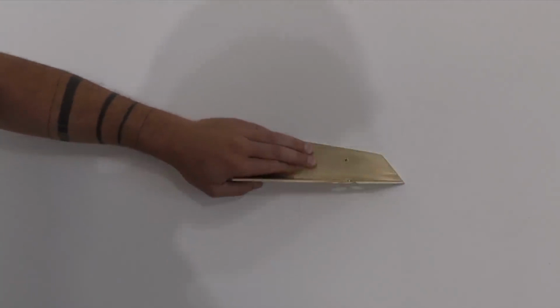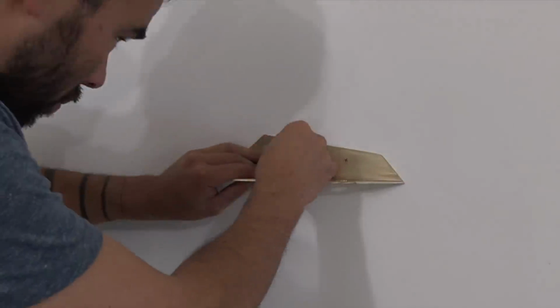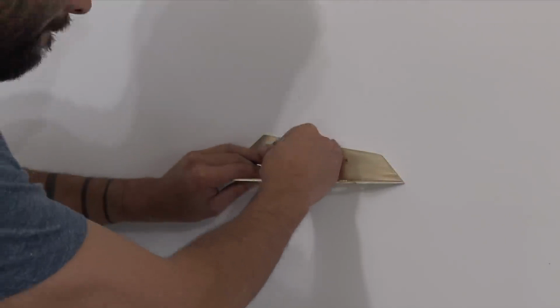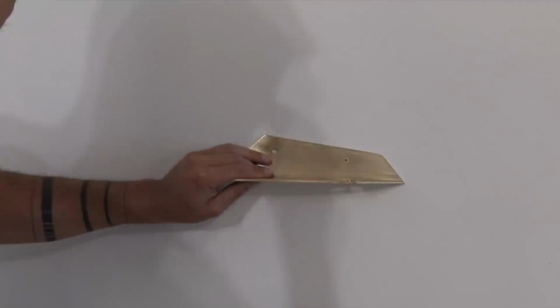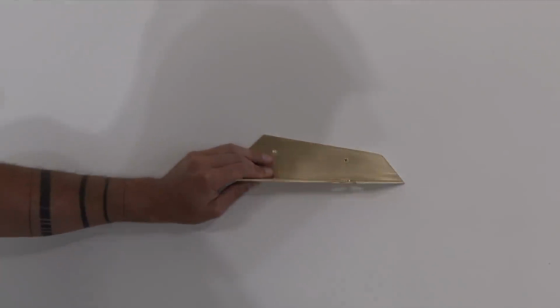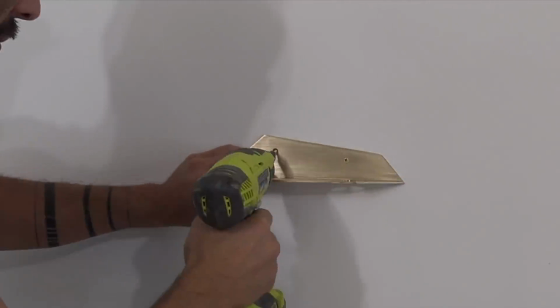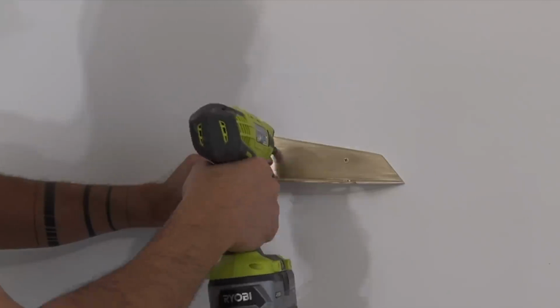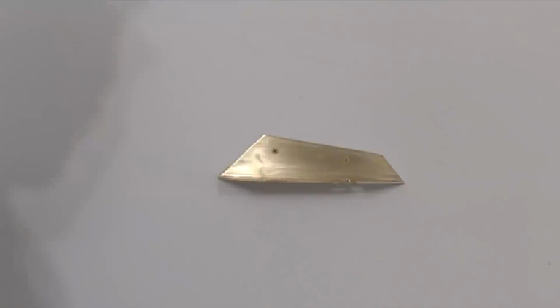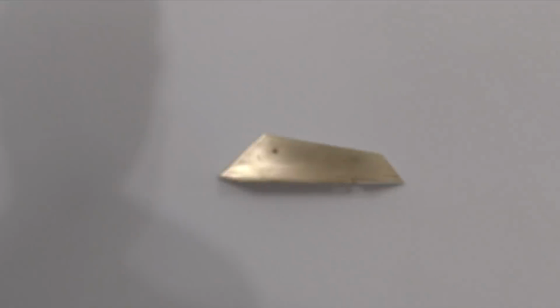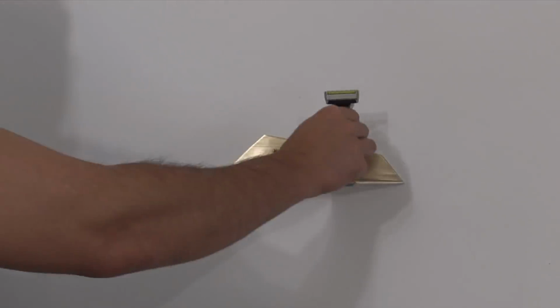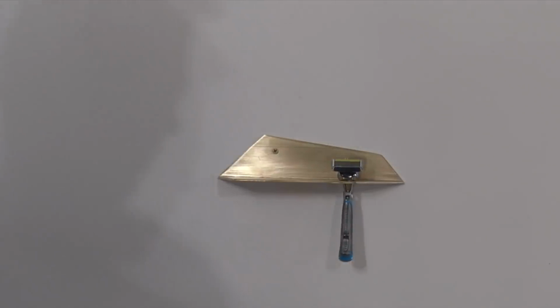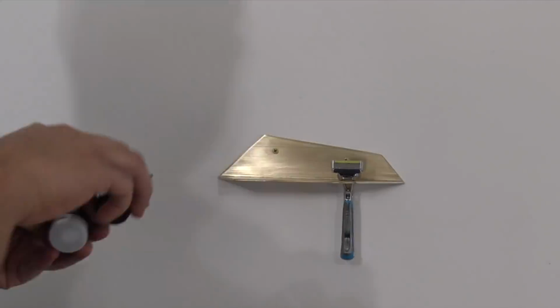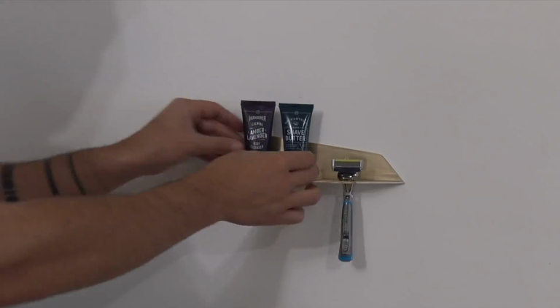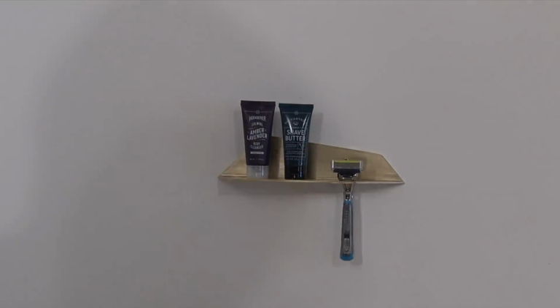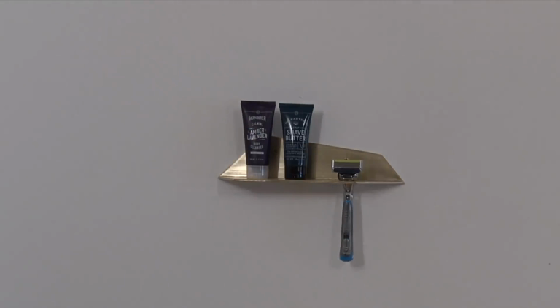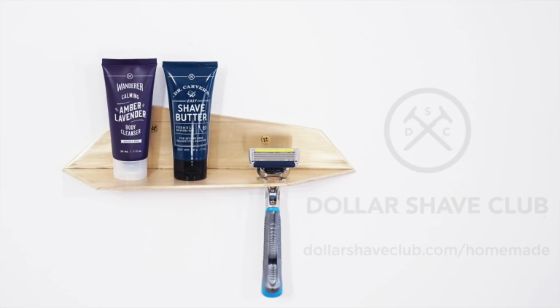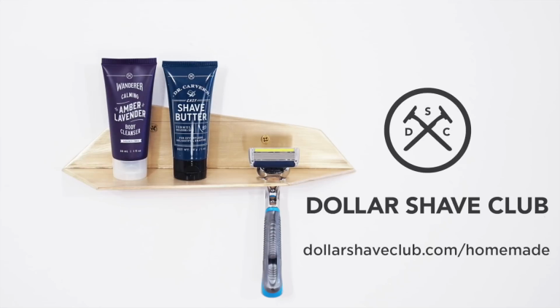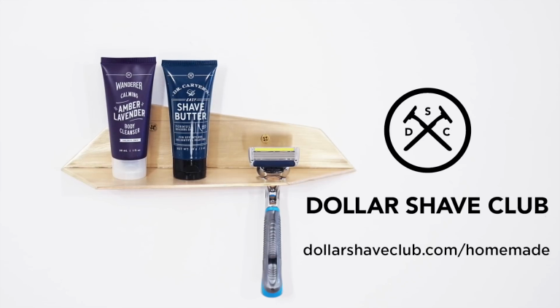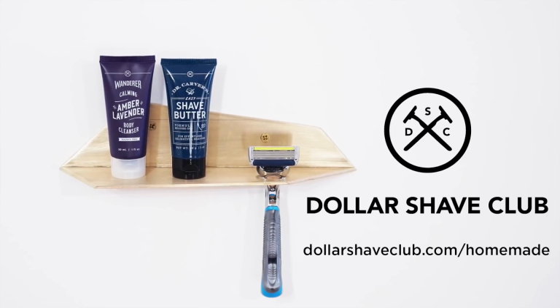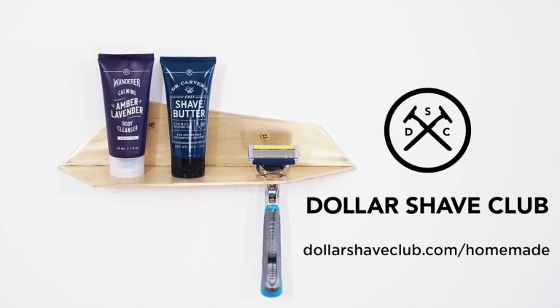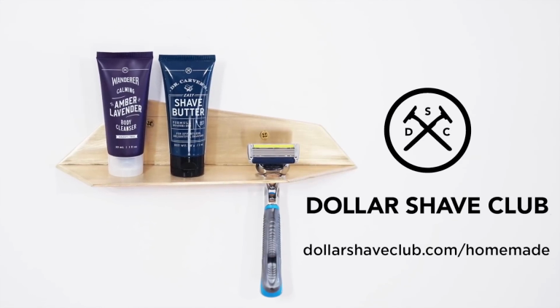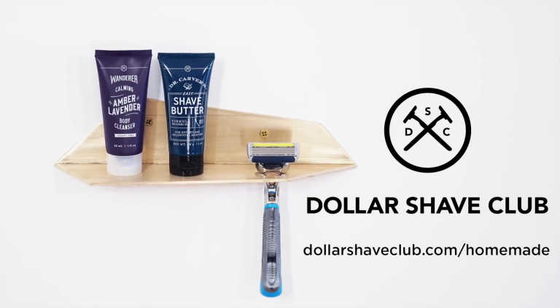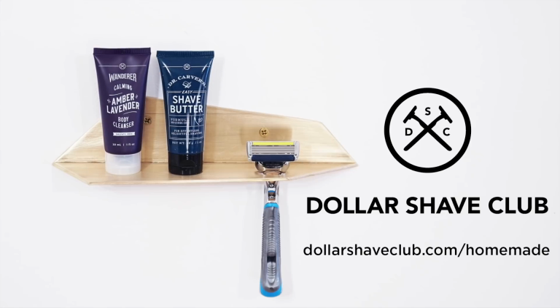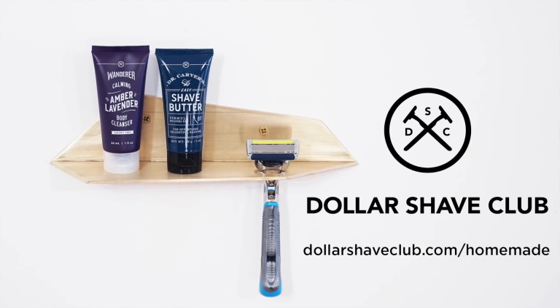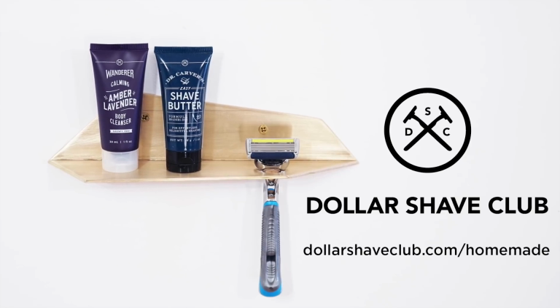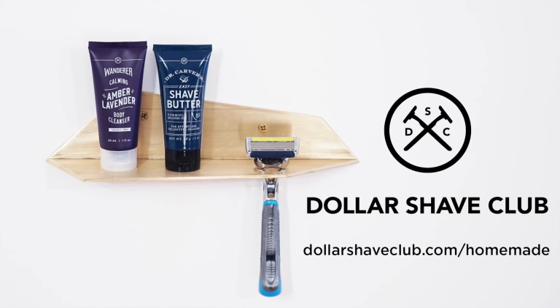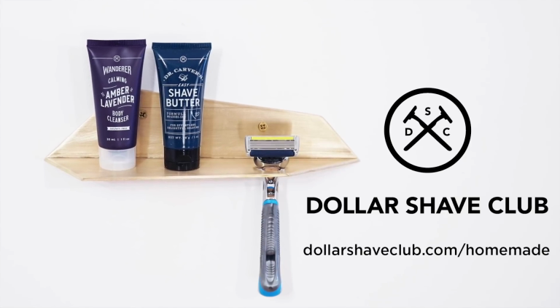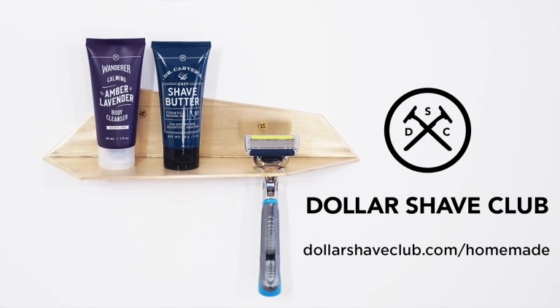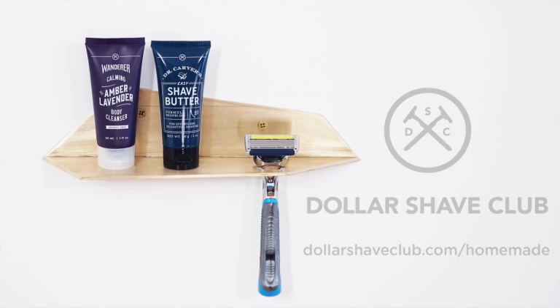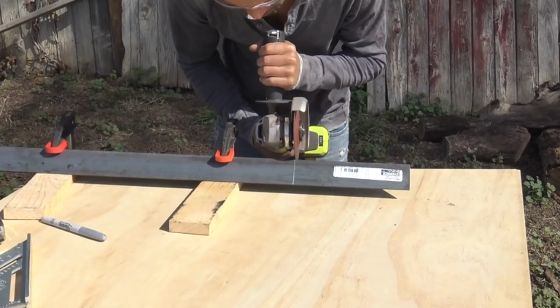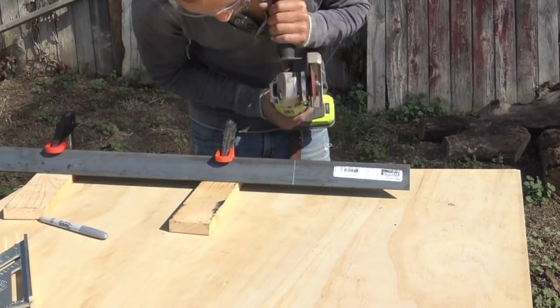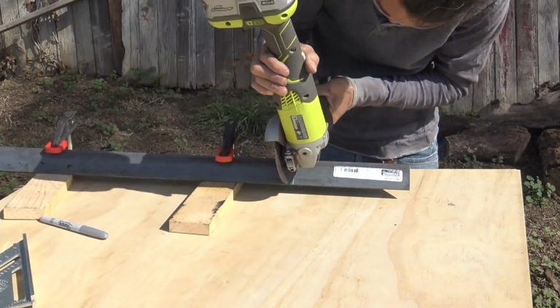And there you have it — a nice little shelf for shaving. To step up your grooming game and get your own daily essential starter set, go to dollarshavedclub.com/homemade. All right, back to the bench.